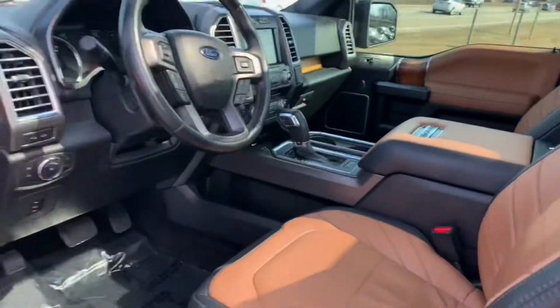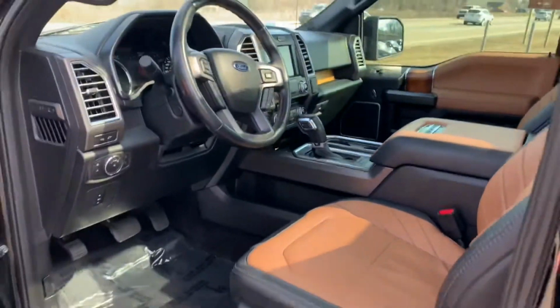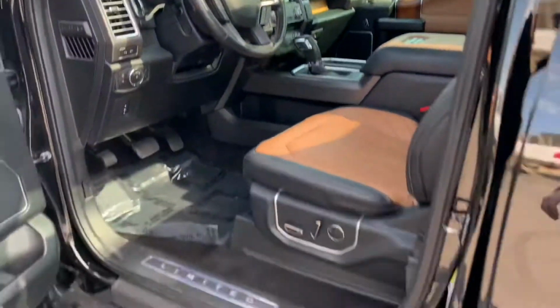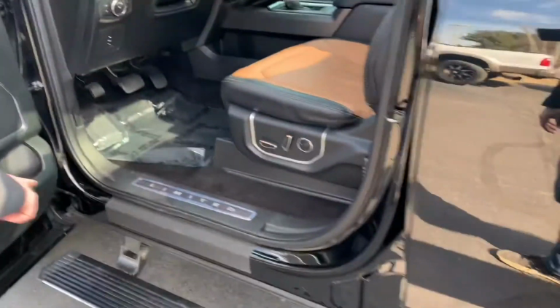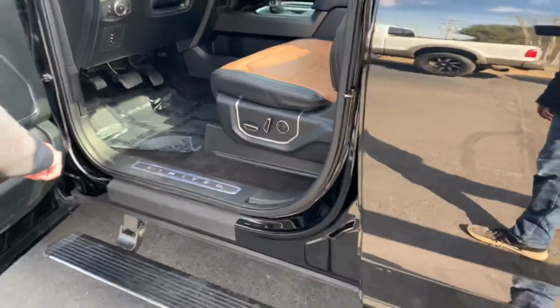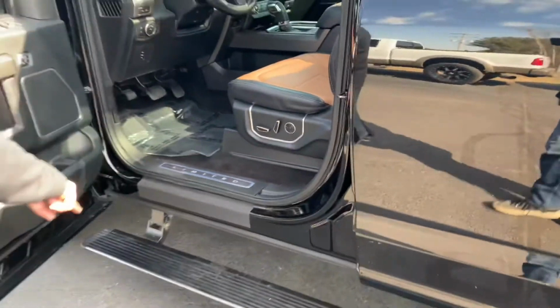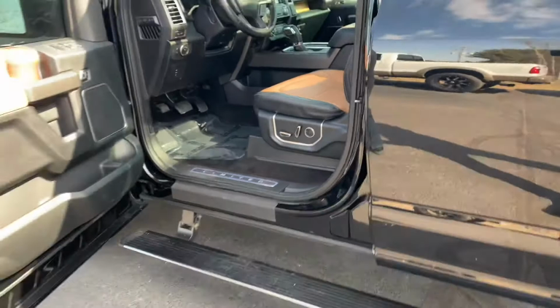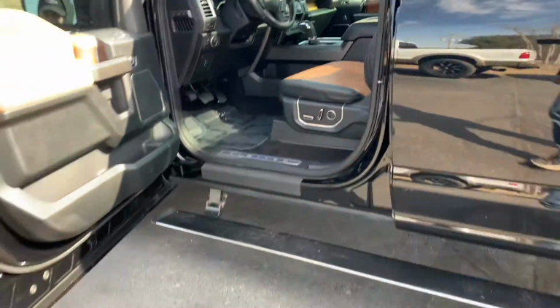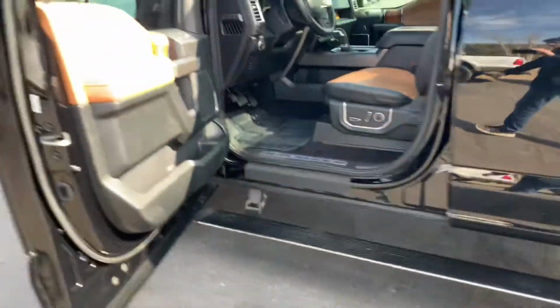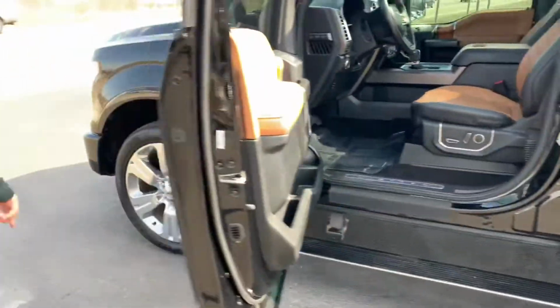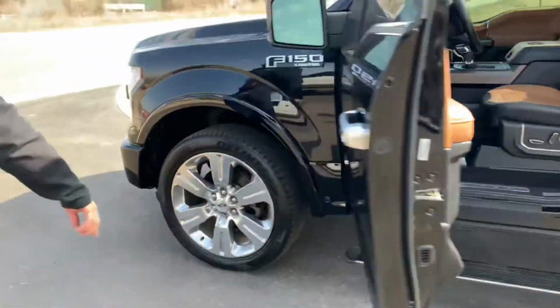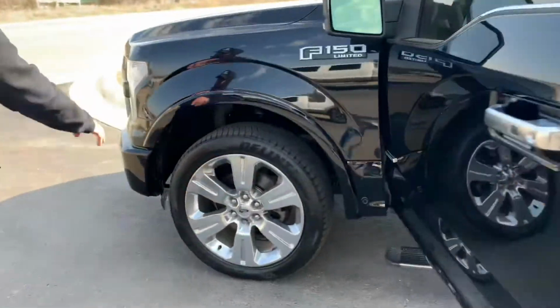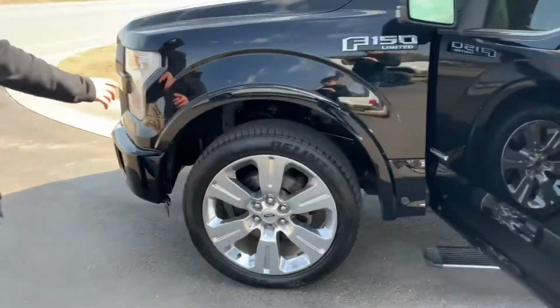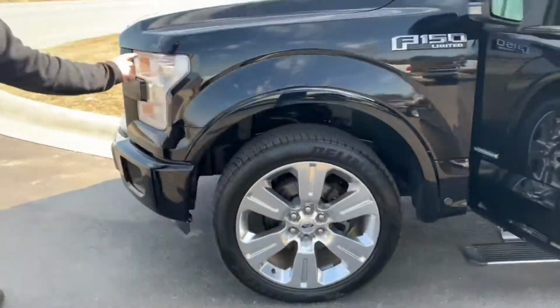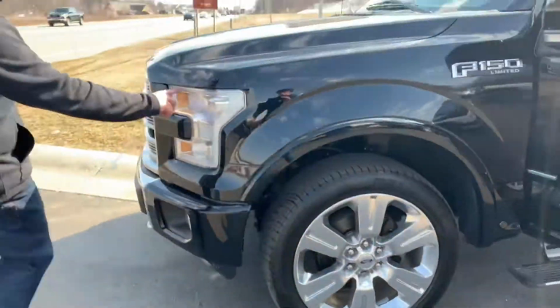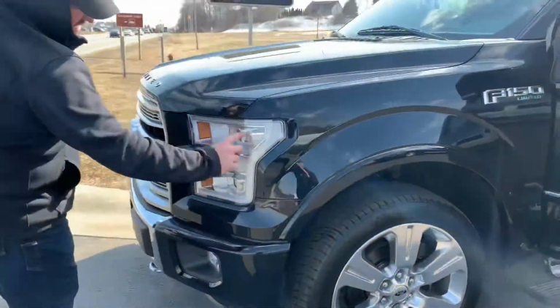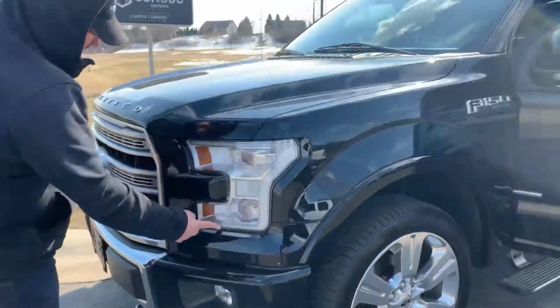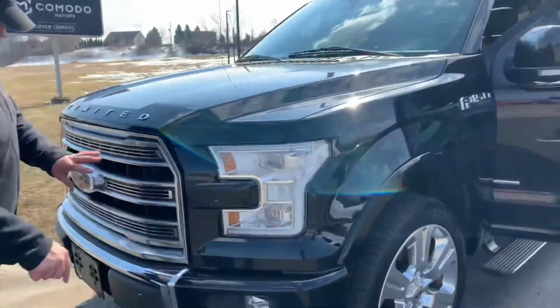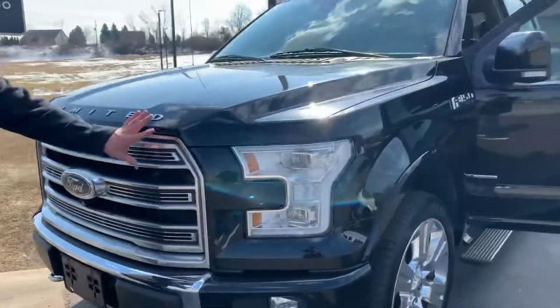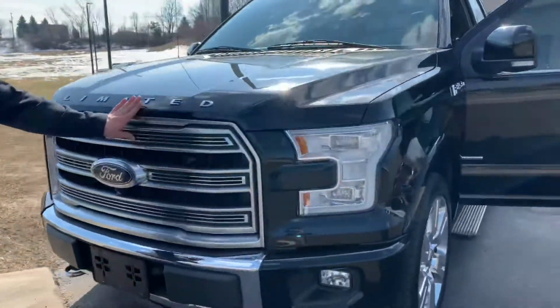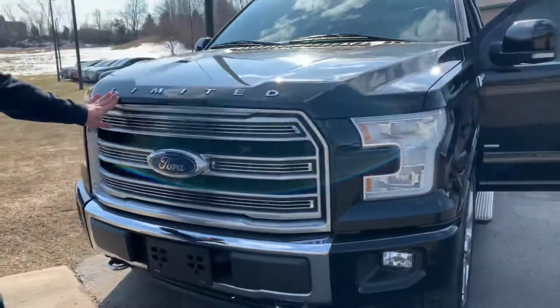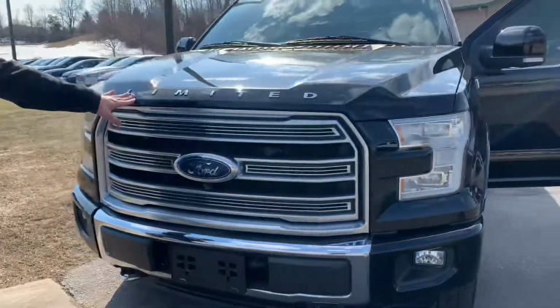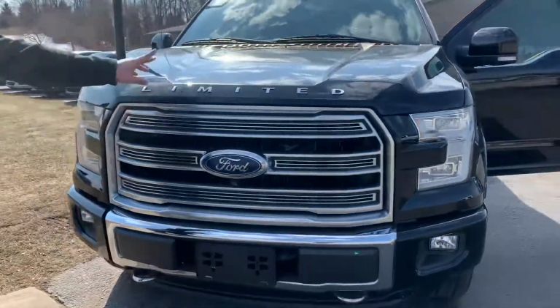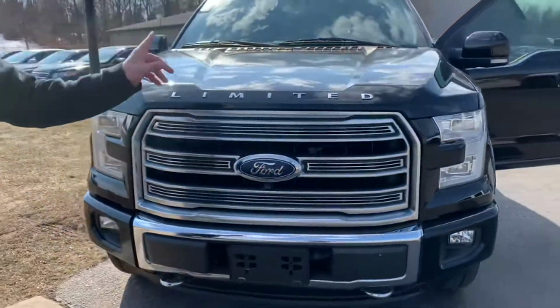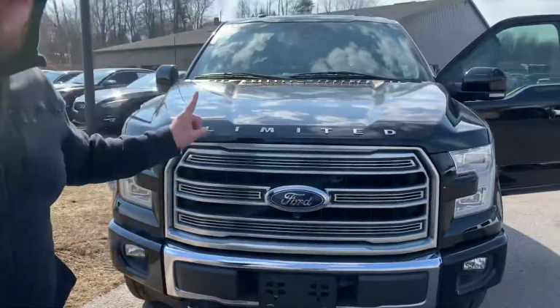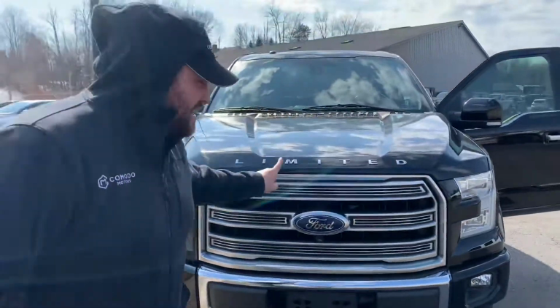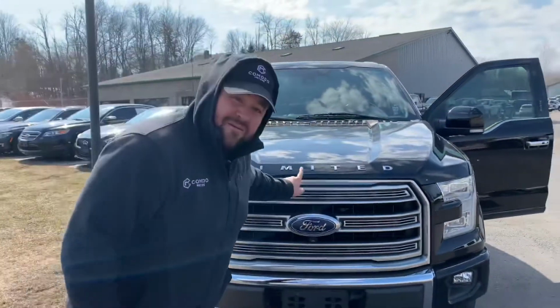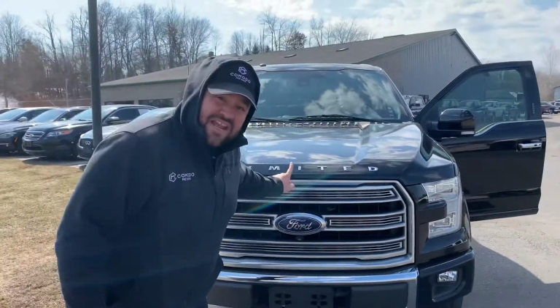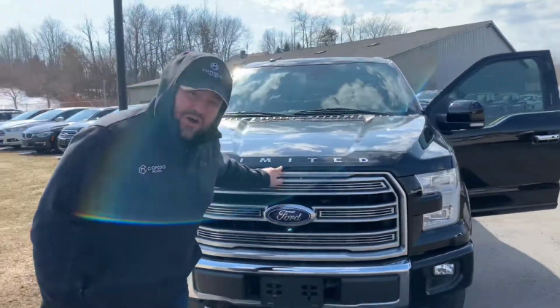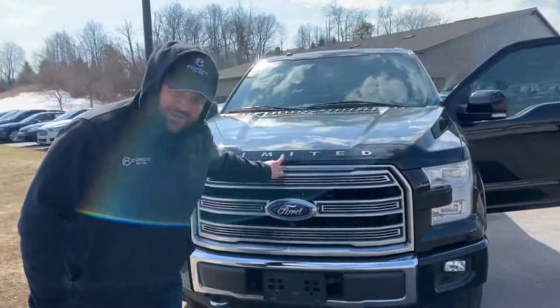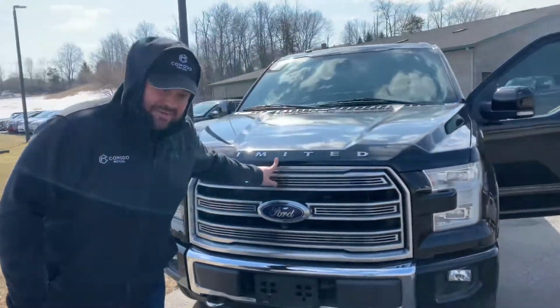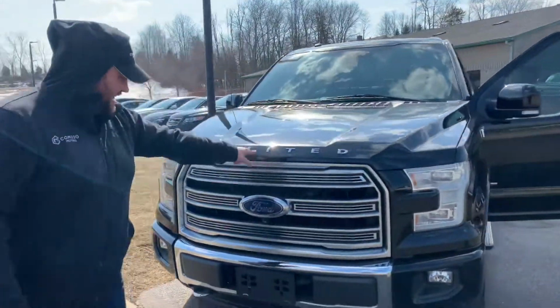You get the Limited appliques on the seats, Limited on the sills. And look at this big monster grille — full LED lighting — and then Limited on the hood. So when somebody looks in their mirror, they know that there's a Limited behind them.